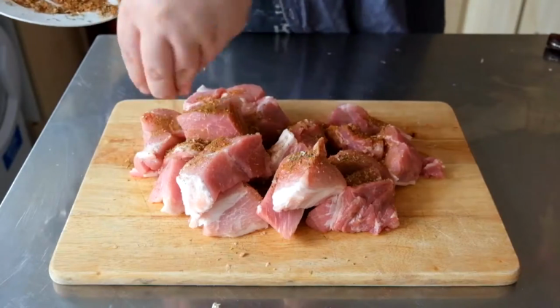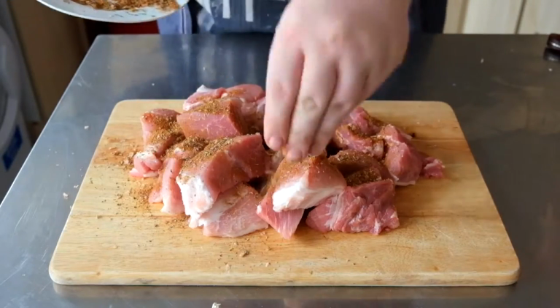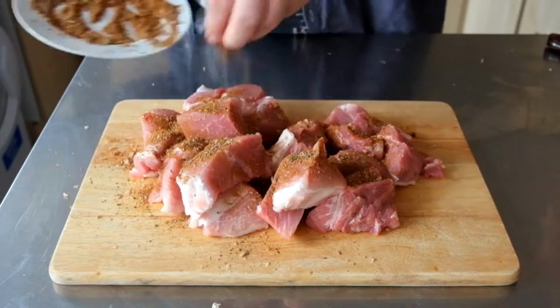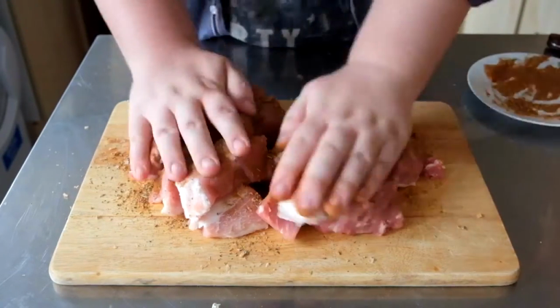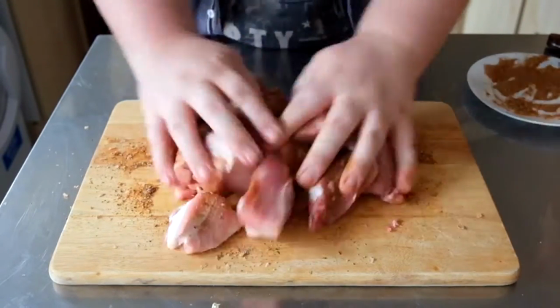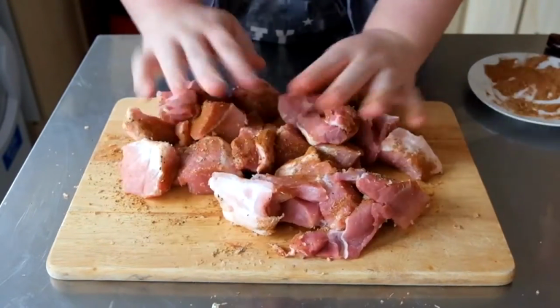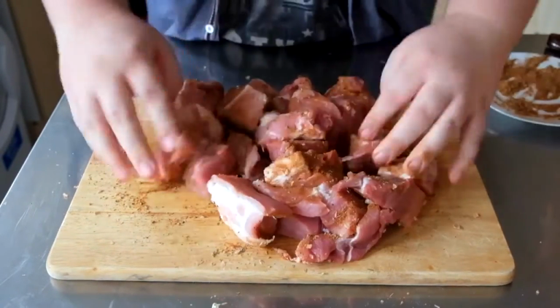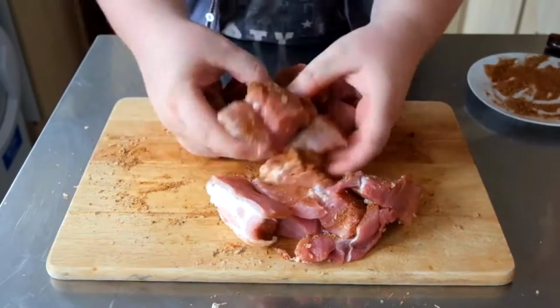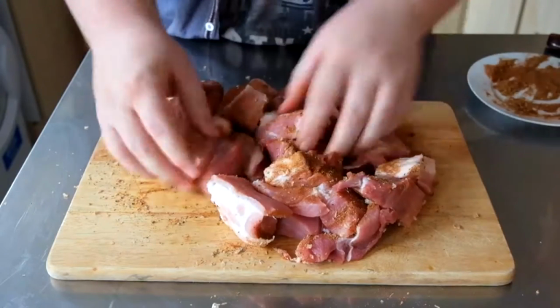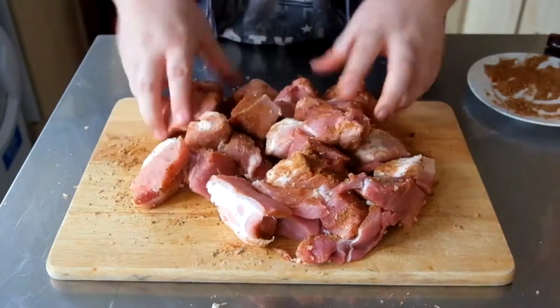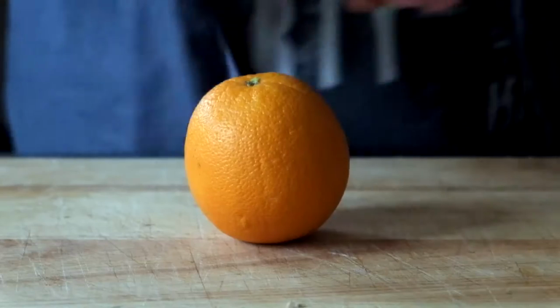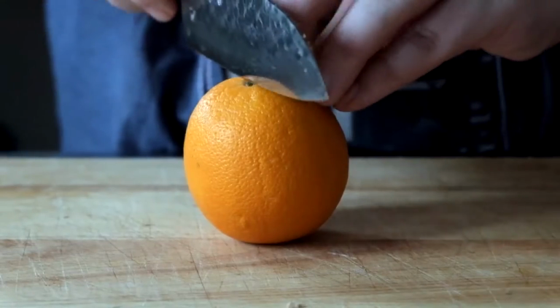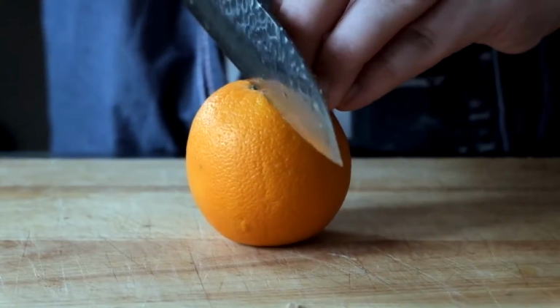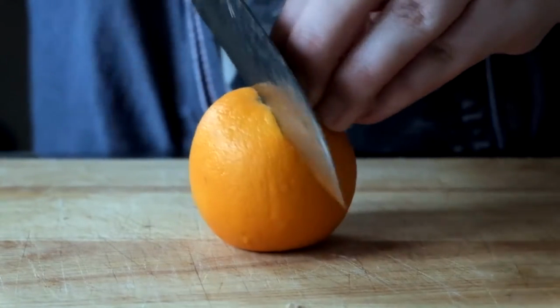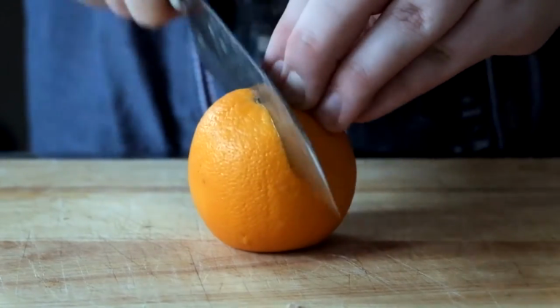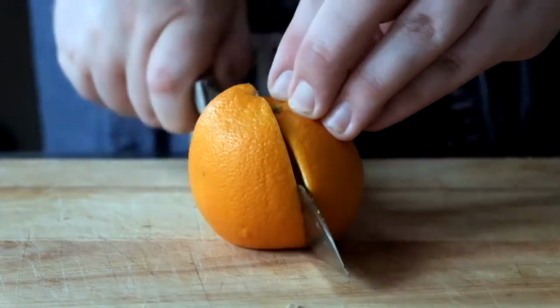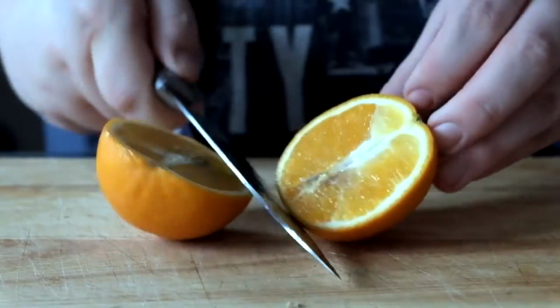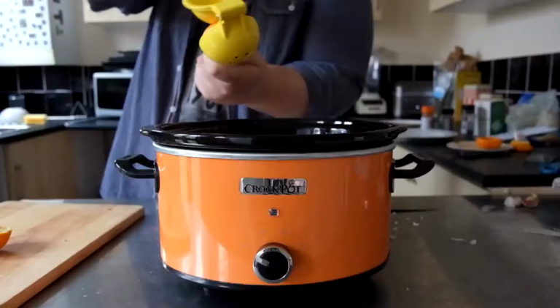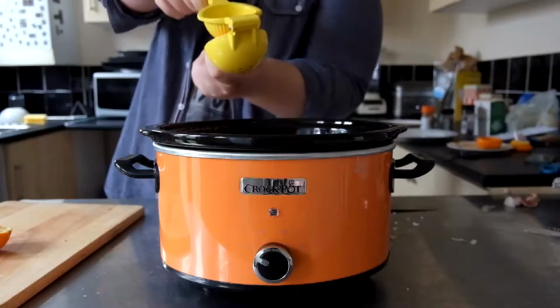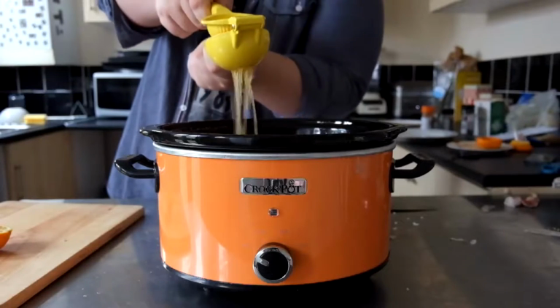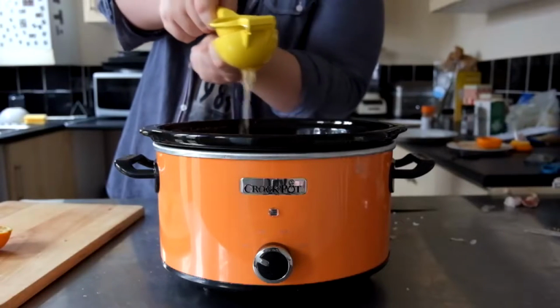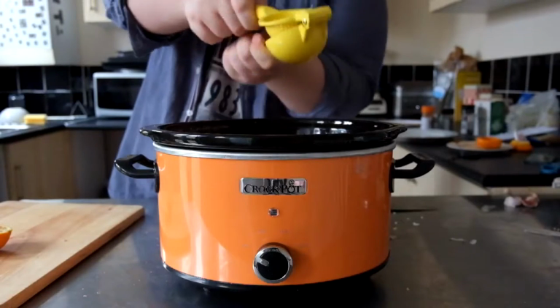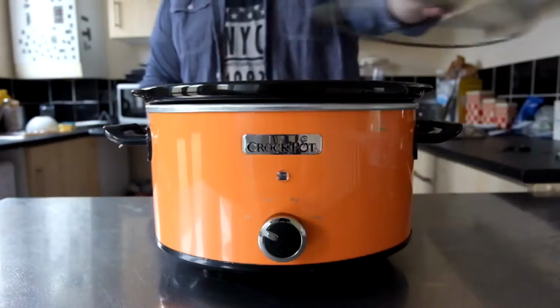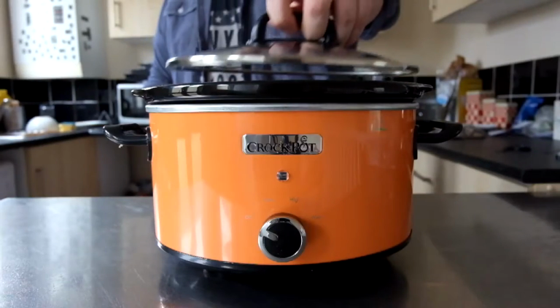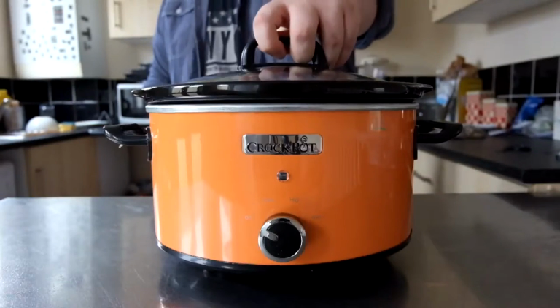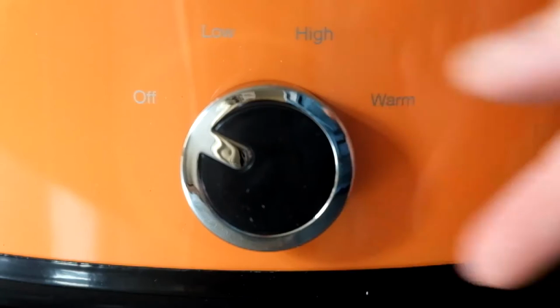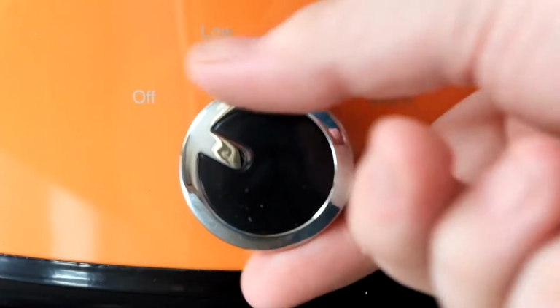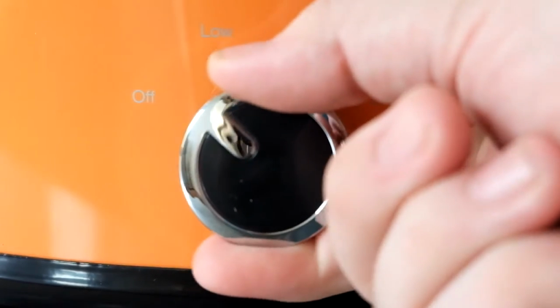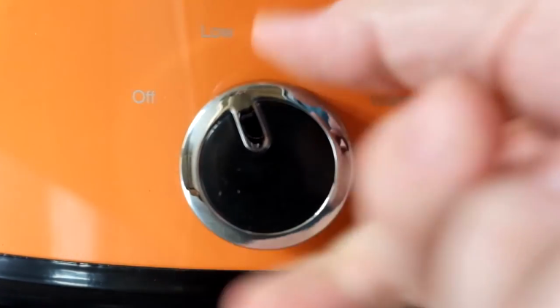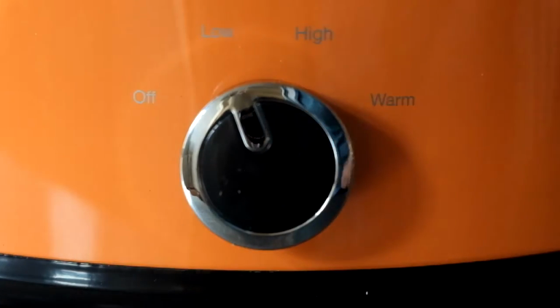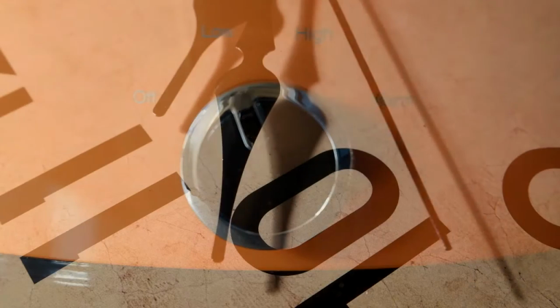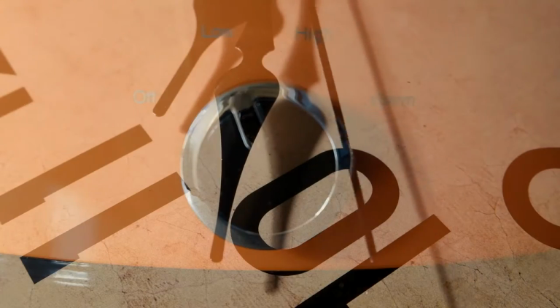Next, you want to coat your pork shoulder with all that spice rub, making sure it covers every piece of meat. Put the pork on top of the onions, then take two large oranges and juice them straight into the crock pot. Also add four crushed garlic cloves. Turn the crock pot onto low and then come back eight hours later.